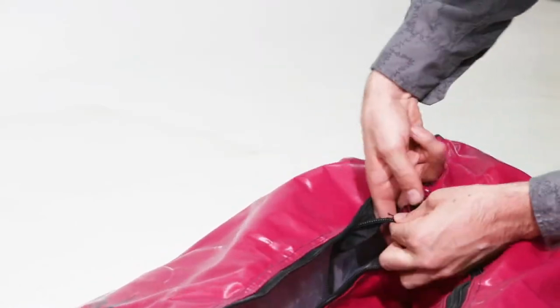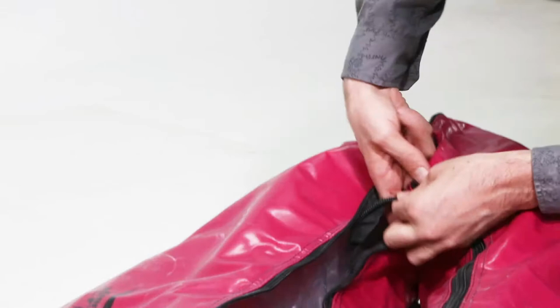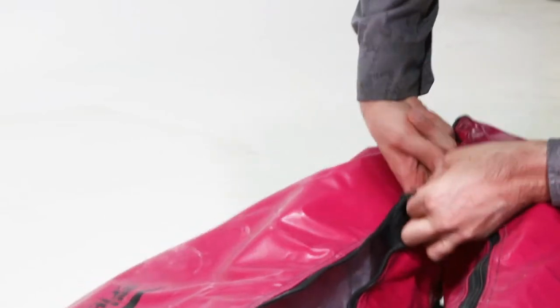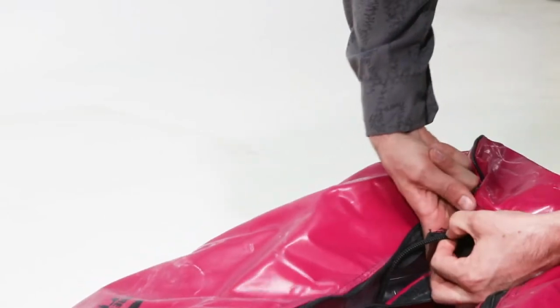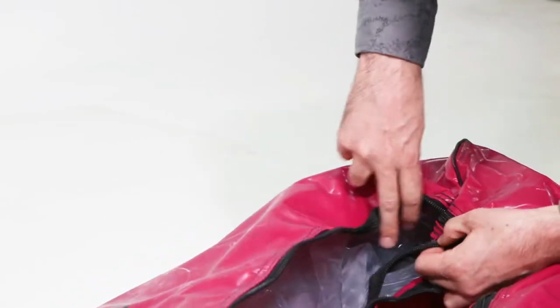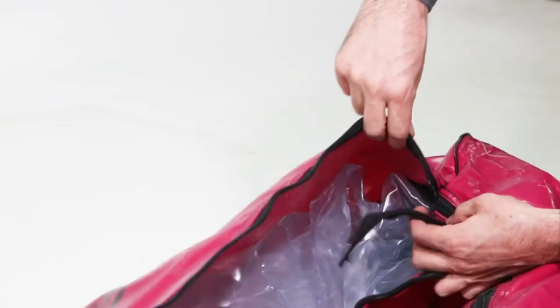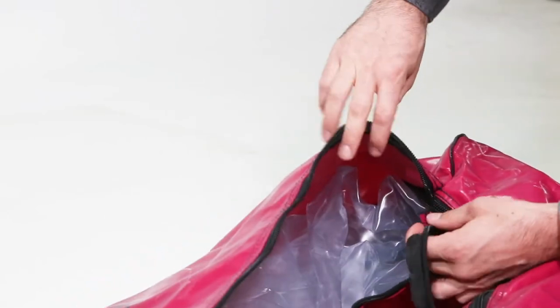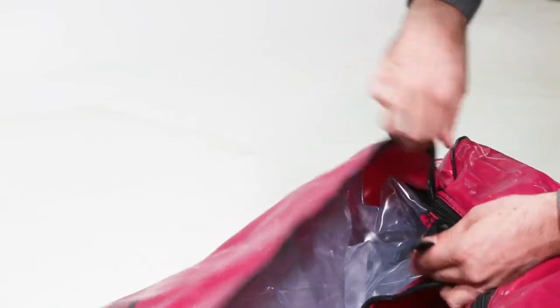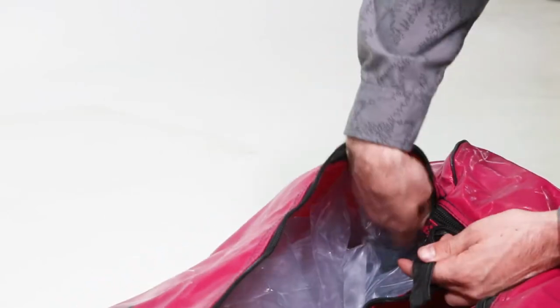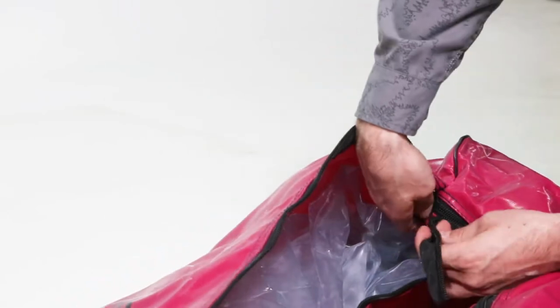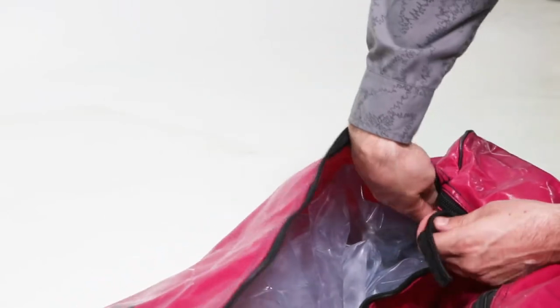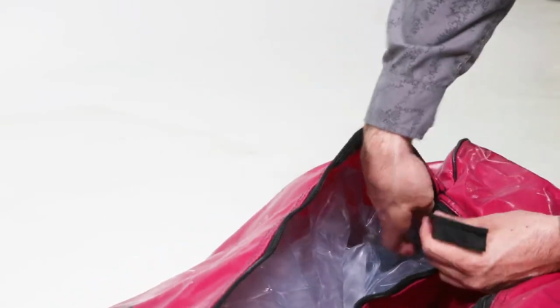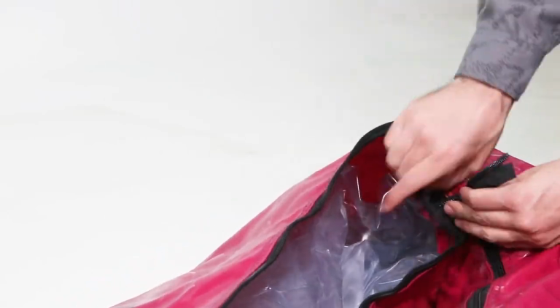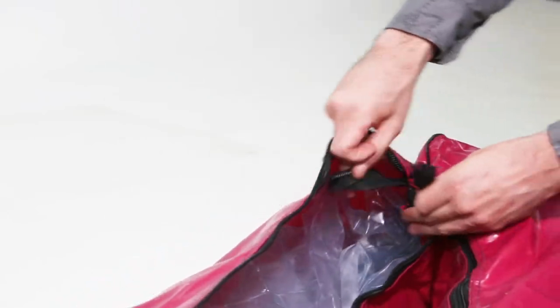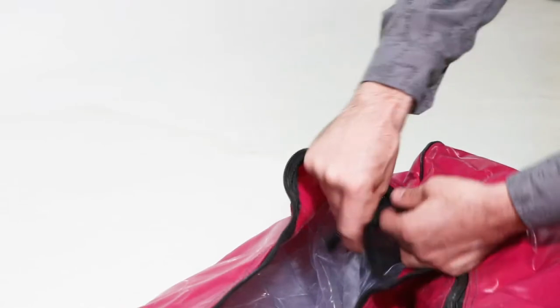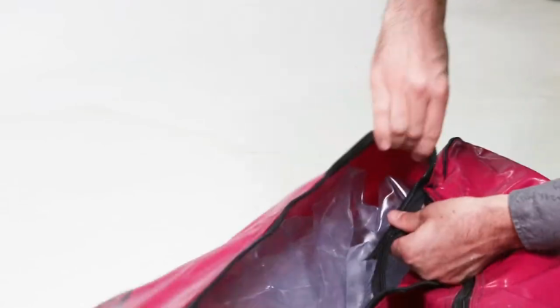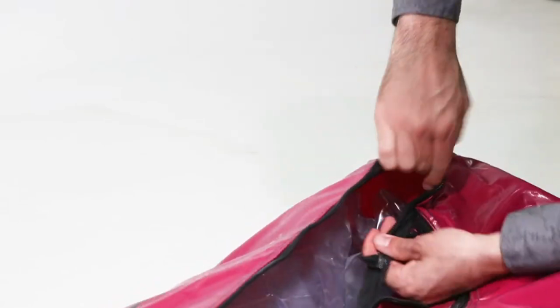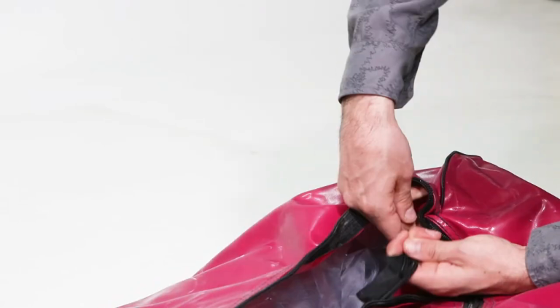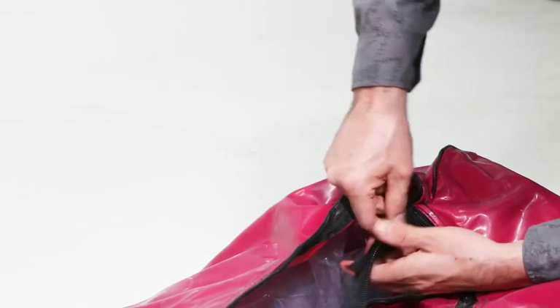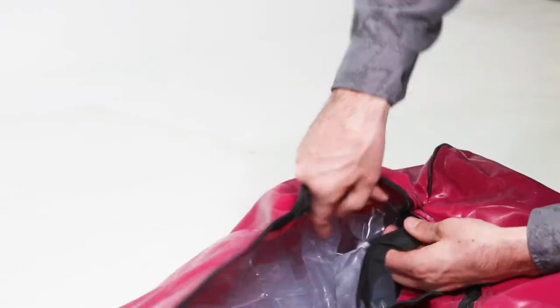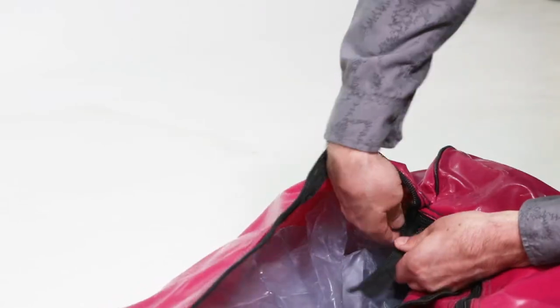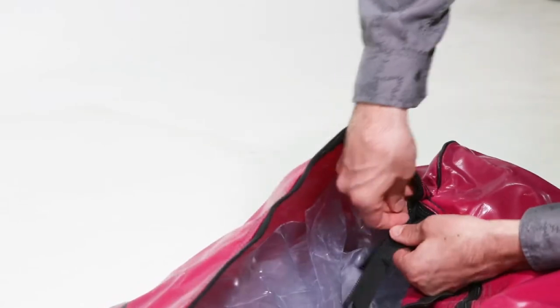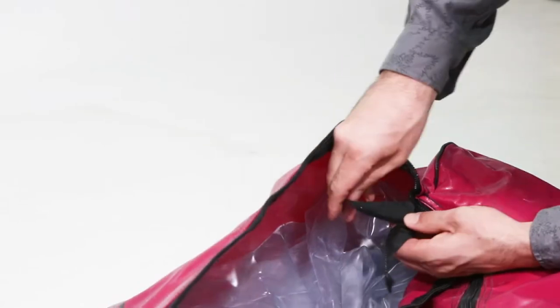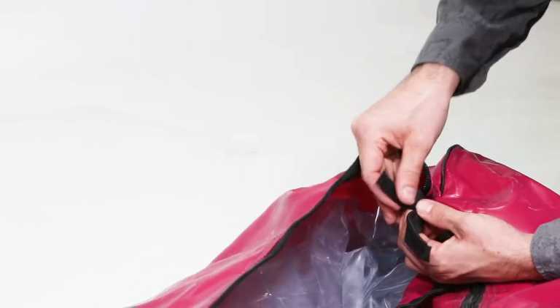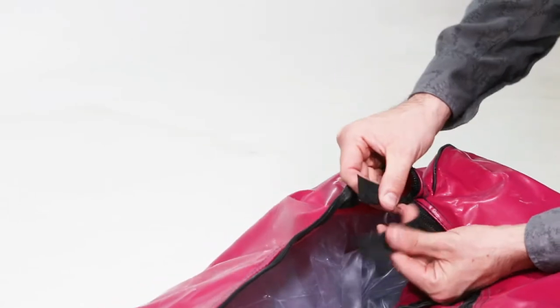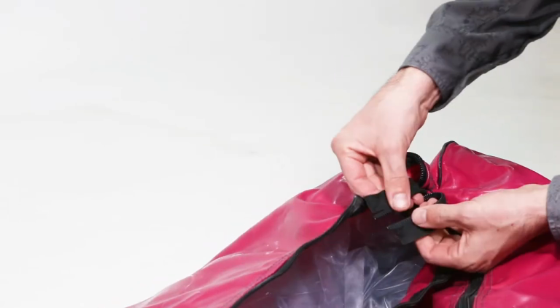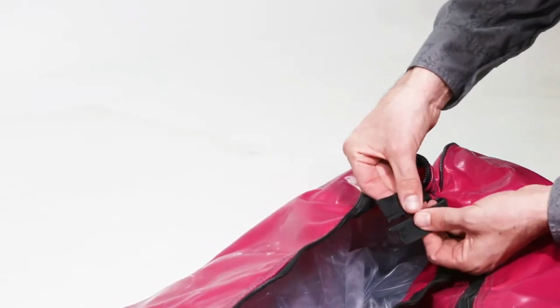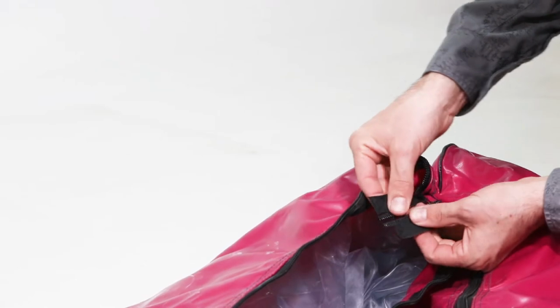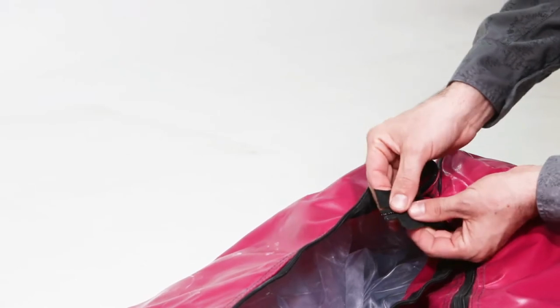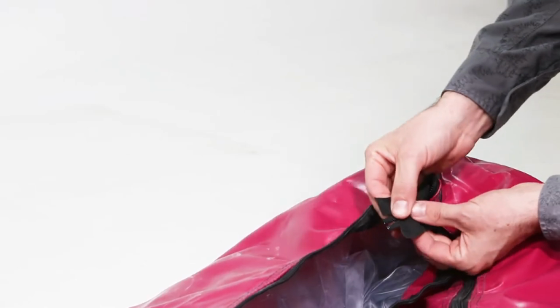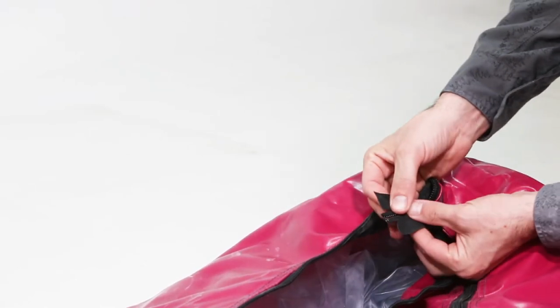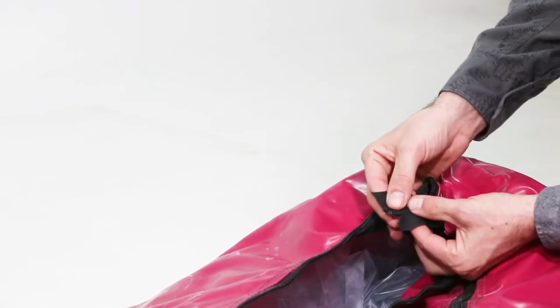Tuck the end of the zipper inside the outer shell. Find the ends of the other zipper and pull them out of the outer shell. Tuck the ends of the zipper and match up the ends of this zipper, making sure that there aren't any twists.